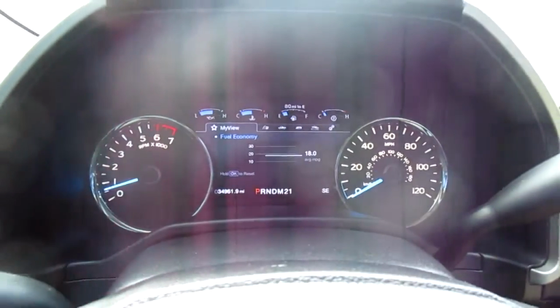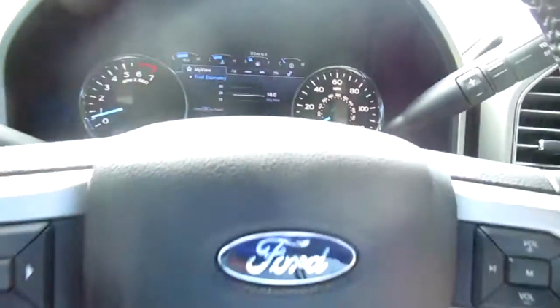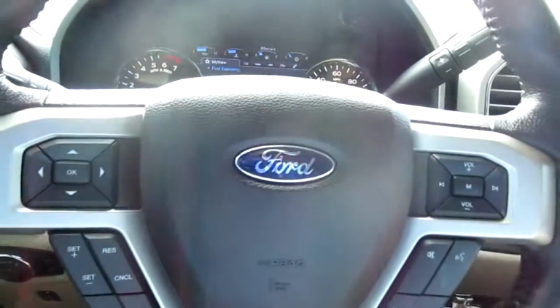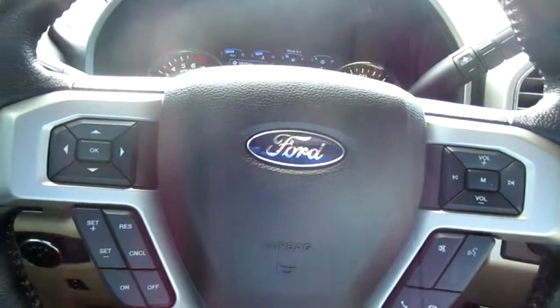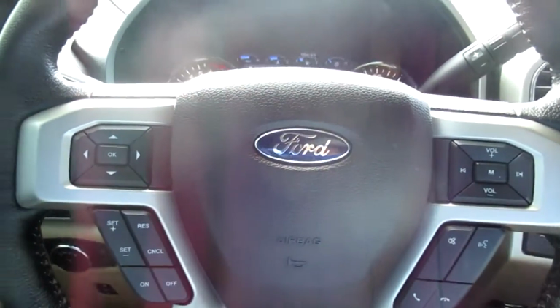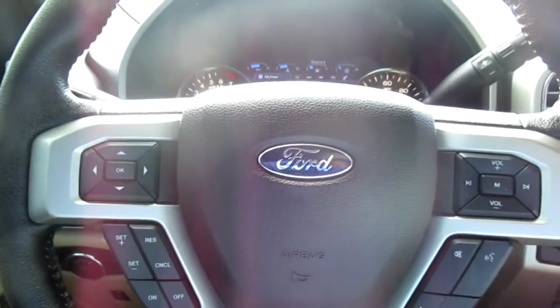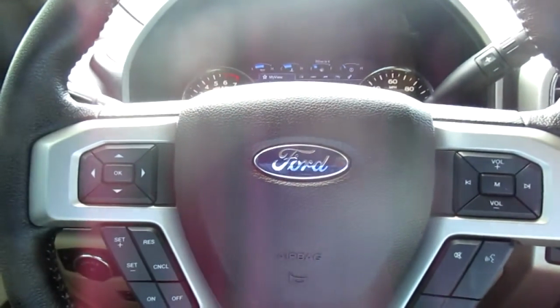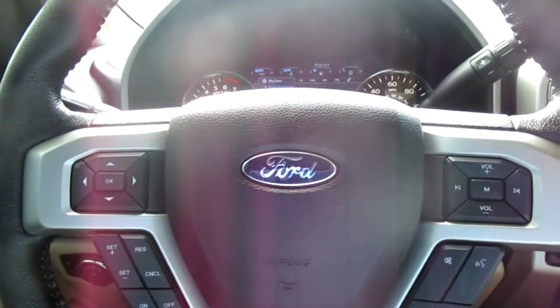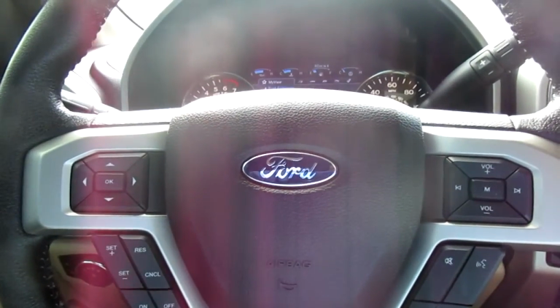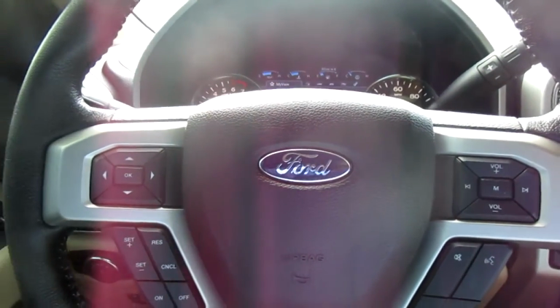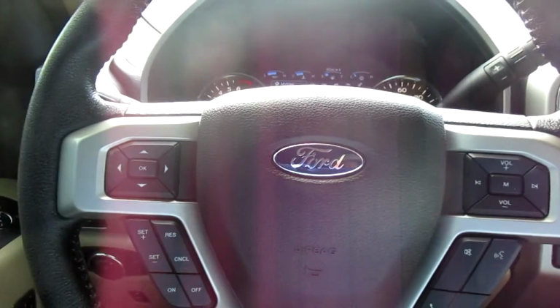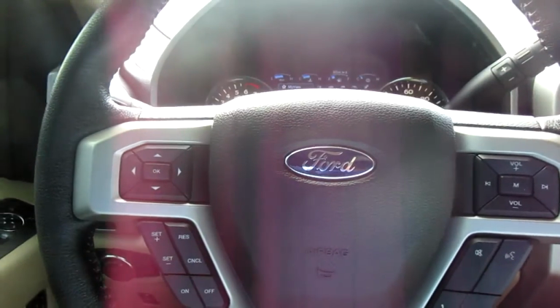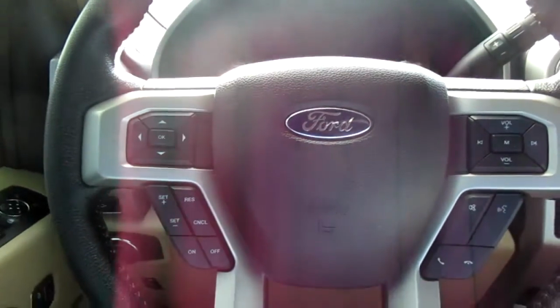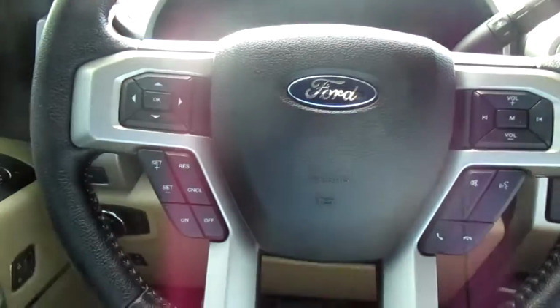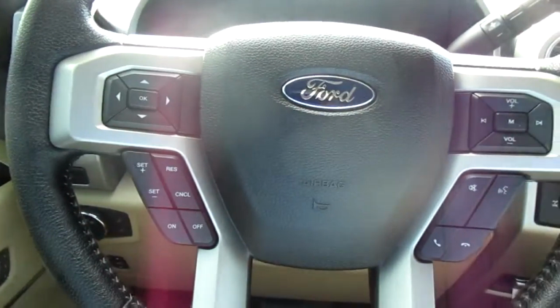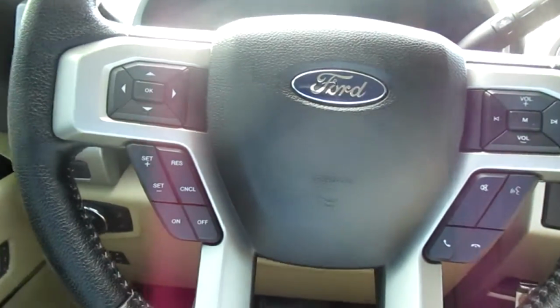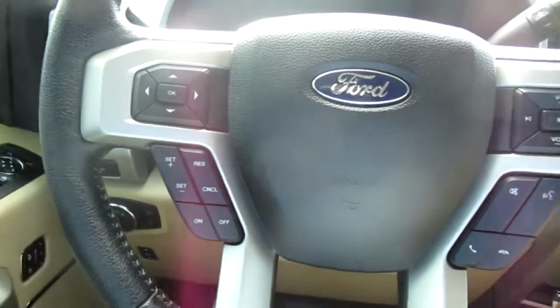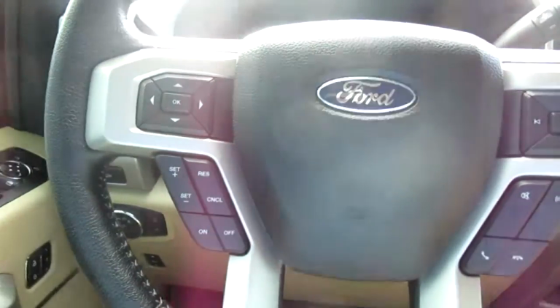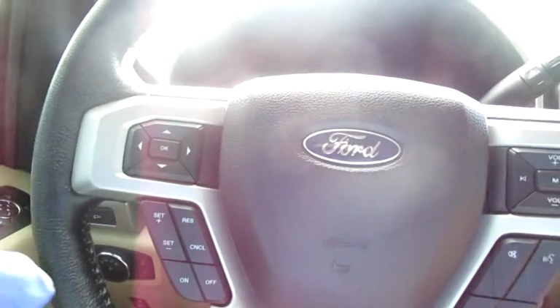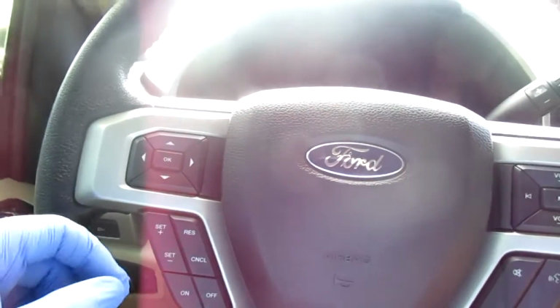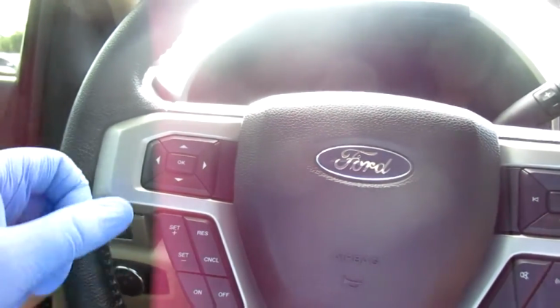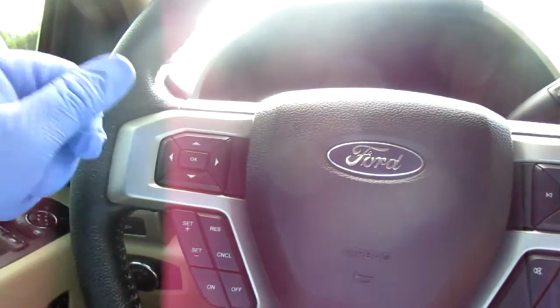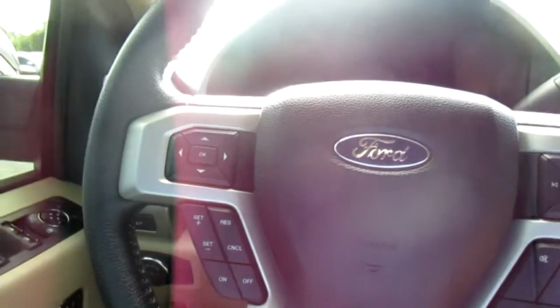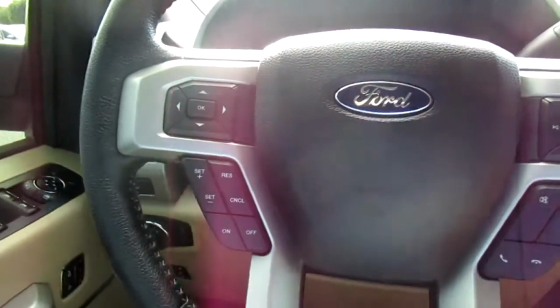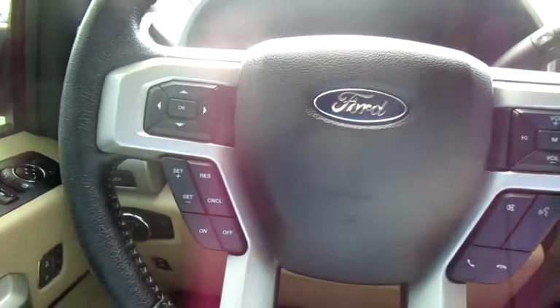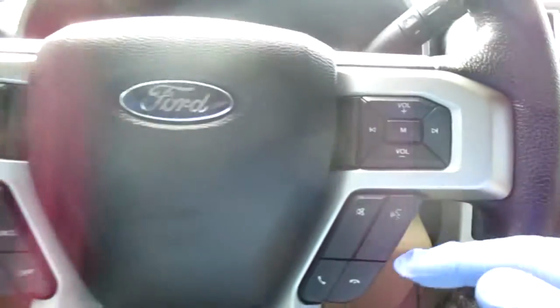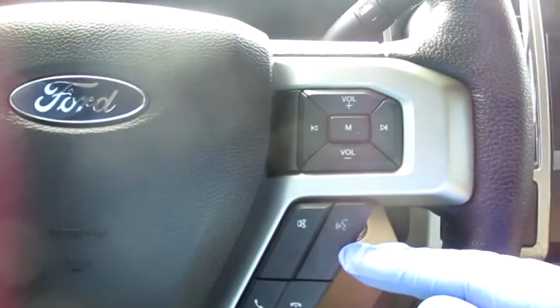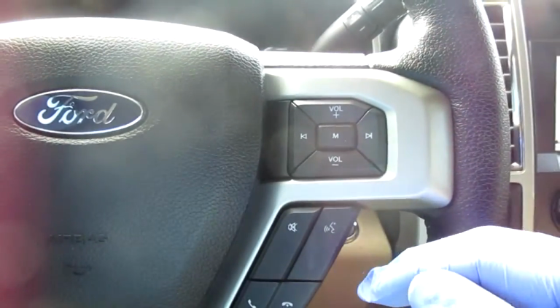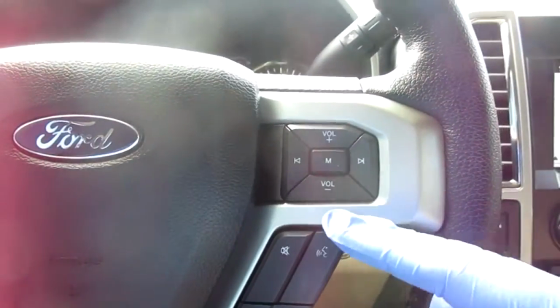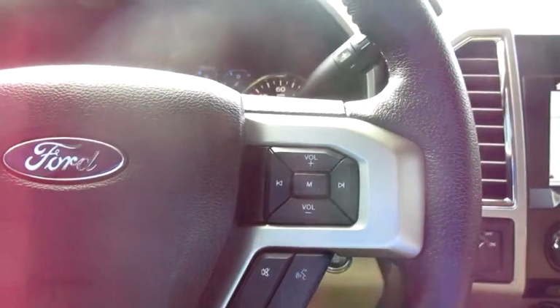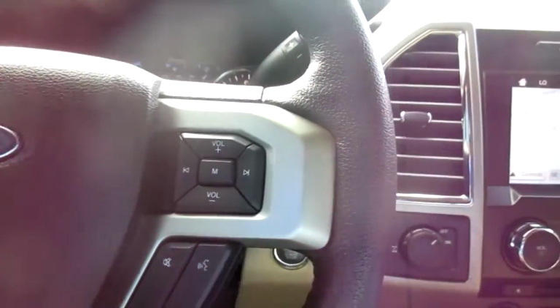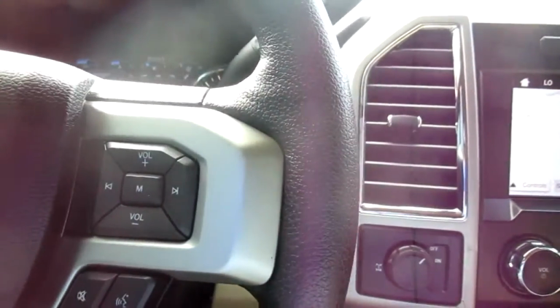On your left-hand side you have your cruise control settings and vehicle menu display options. On your right-hand side you have Bluetooth connectivity and audio control.